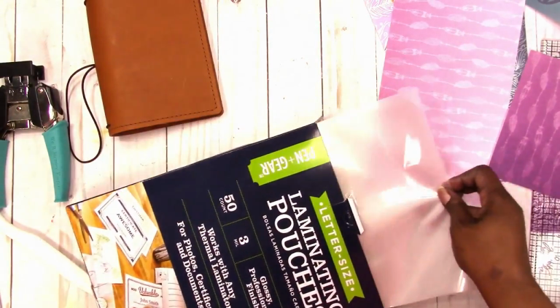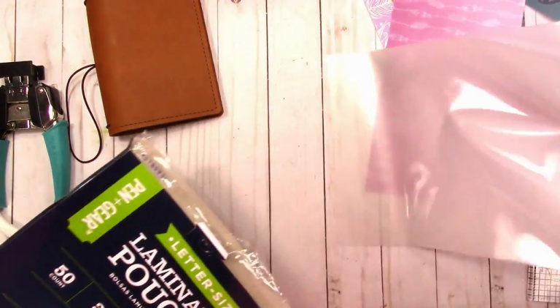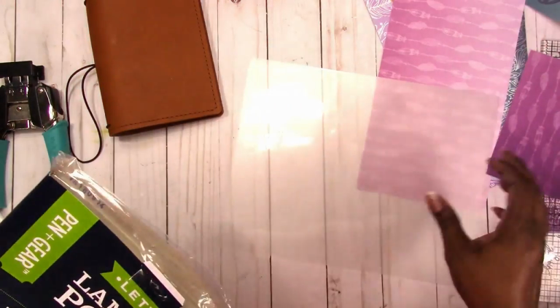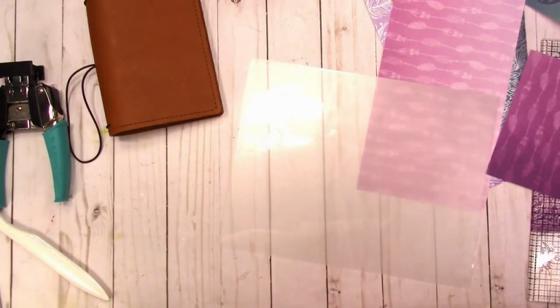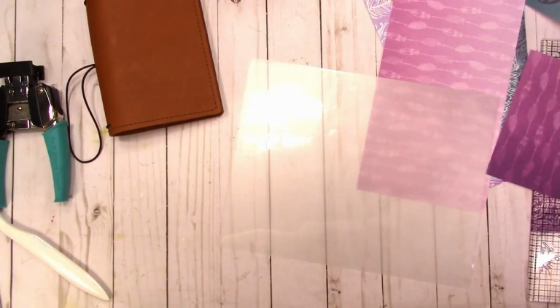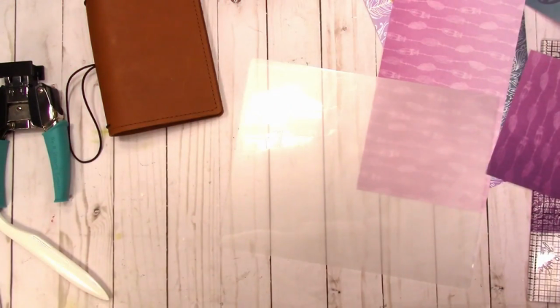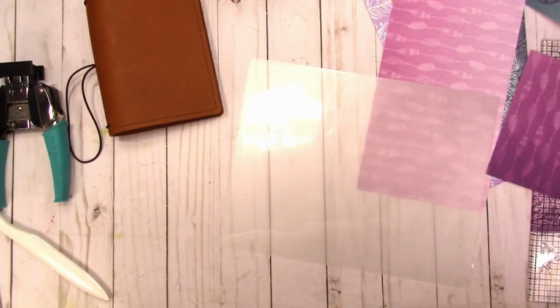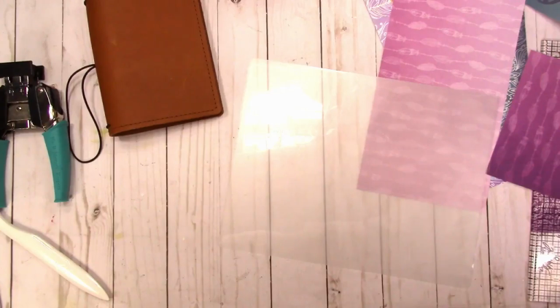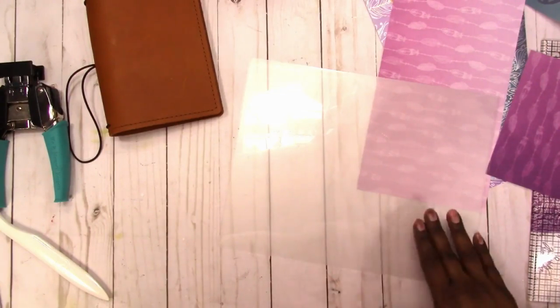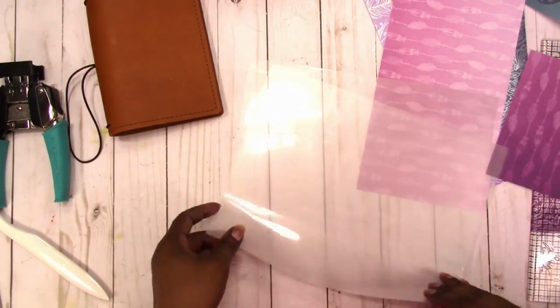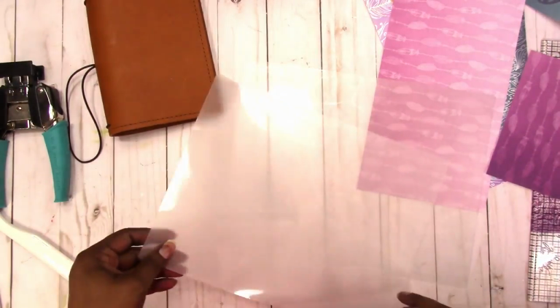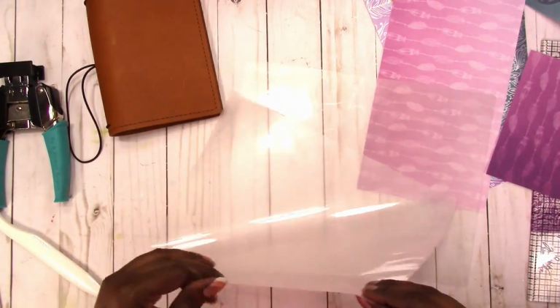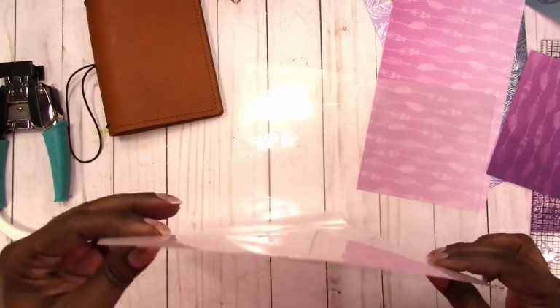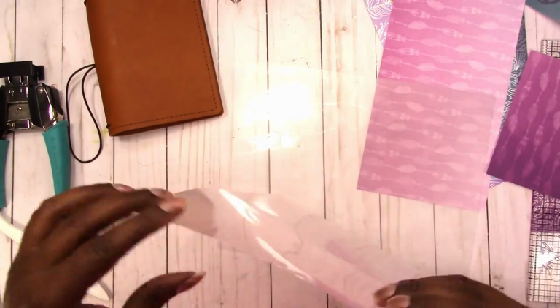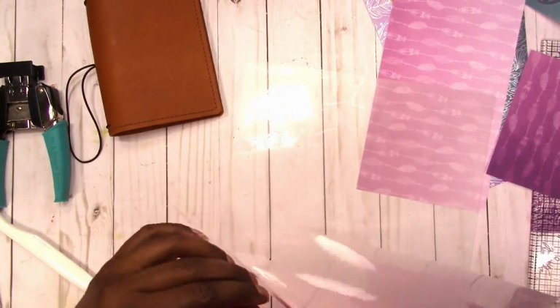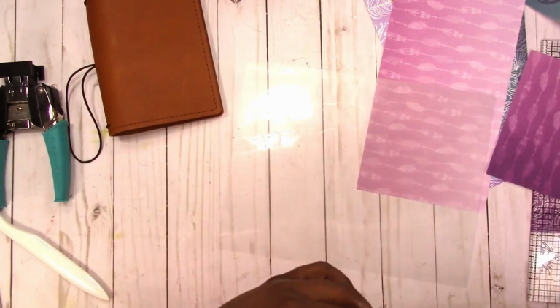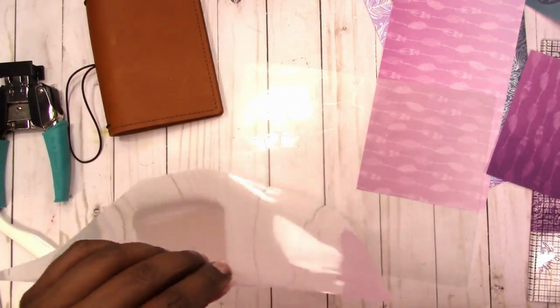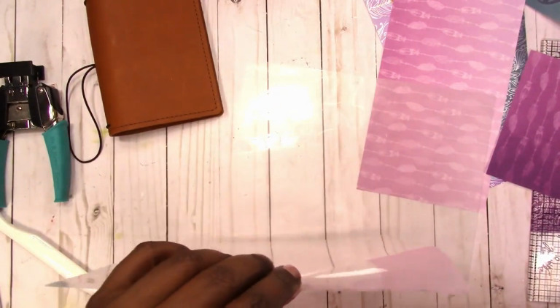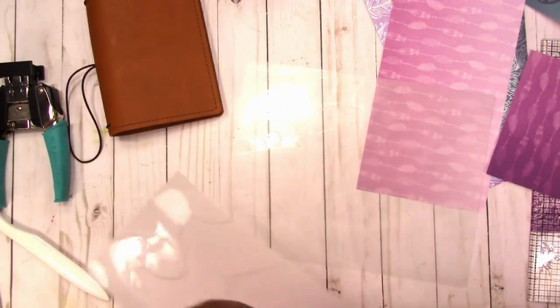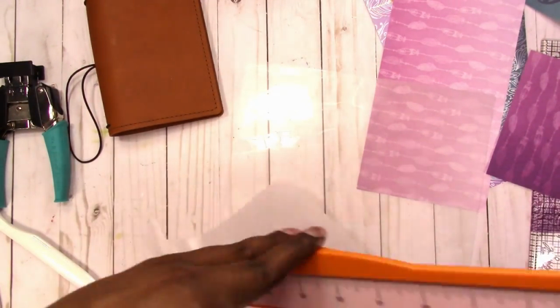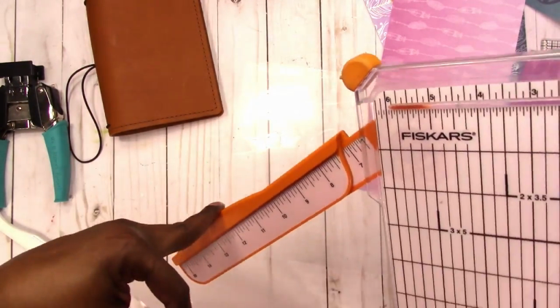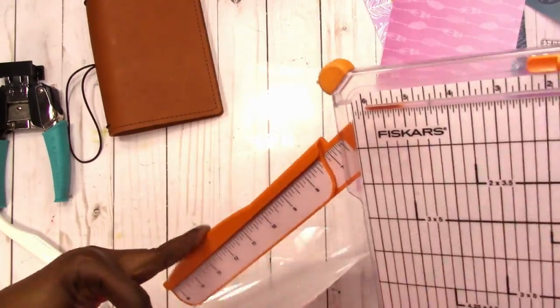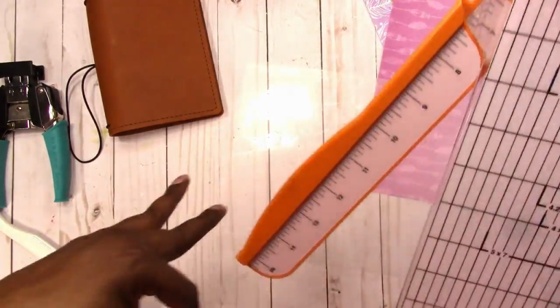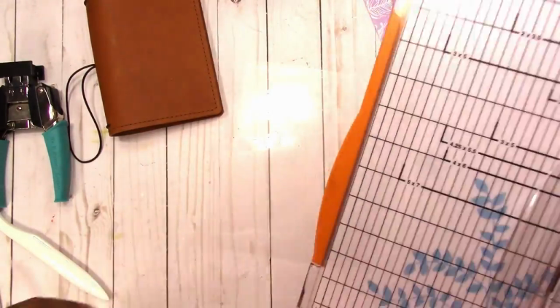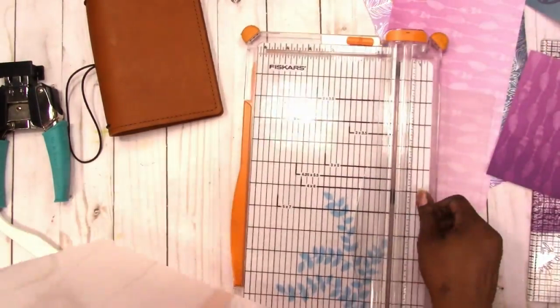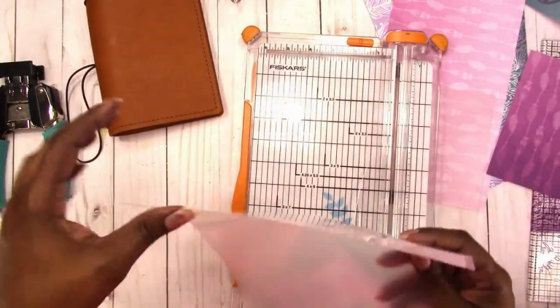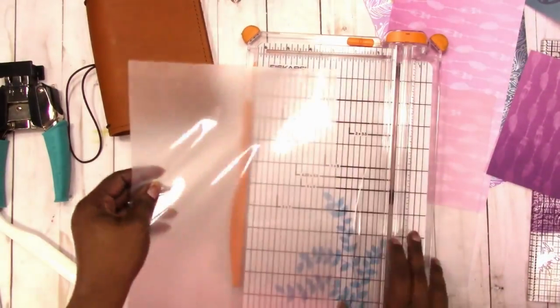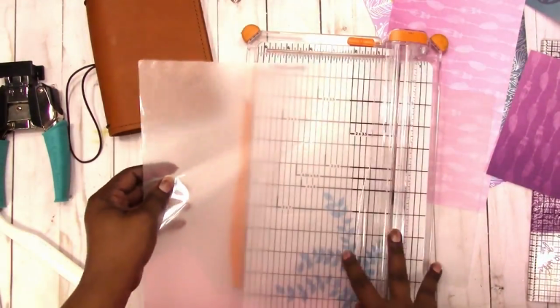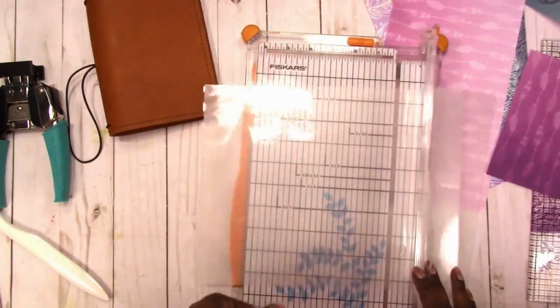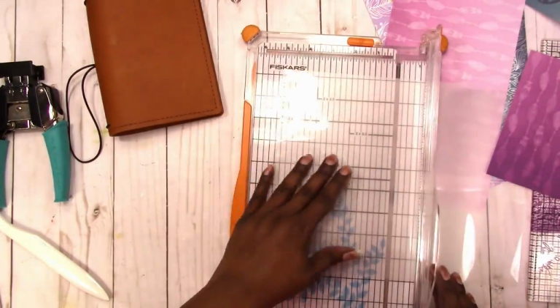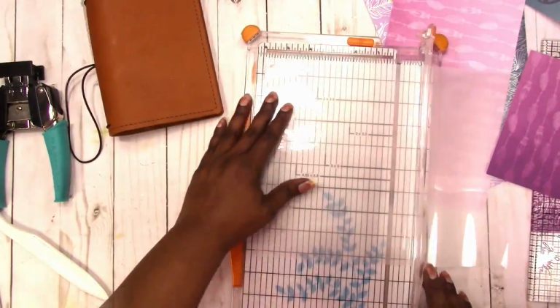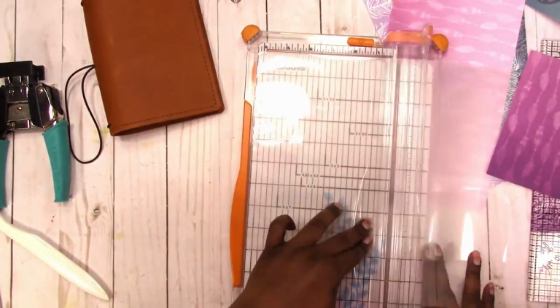I'm using the Walmart laminate pouches. Using two pouches, I'm going to take the first one and cut it down to two sets of four by six. These will be the pockets.